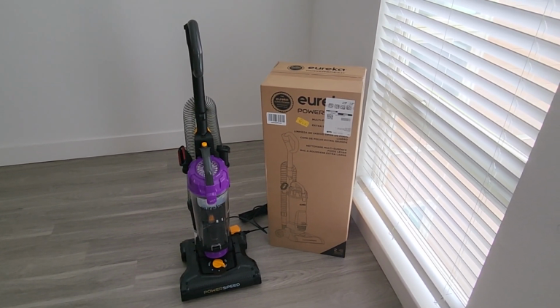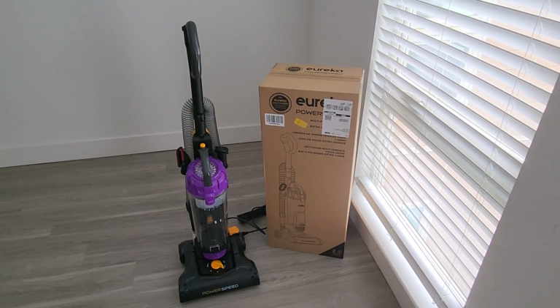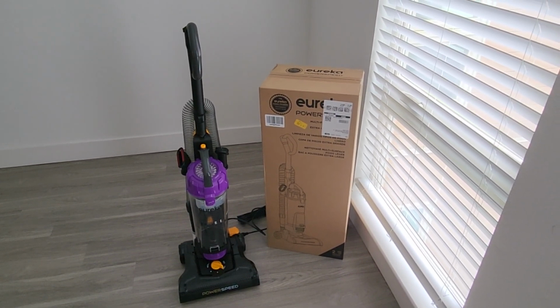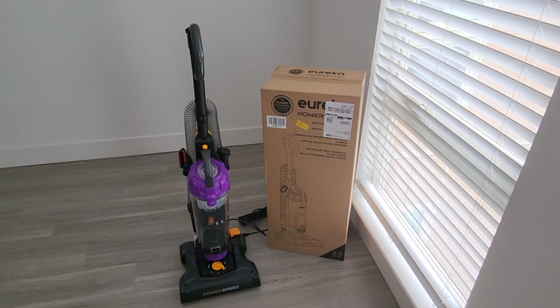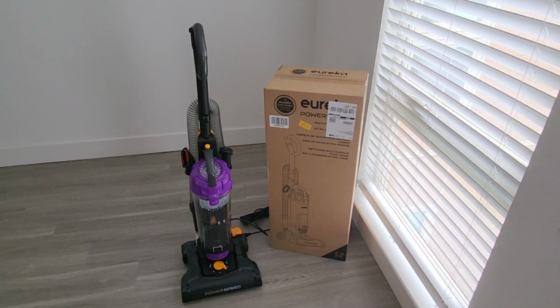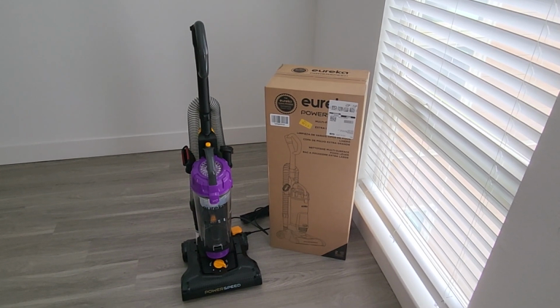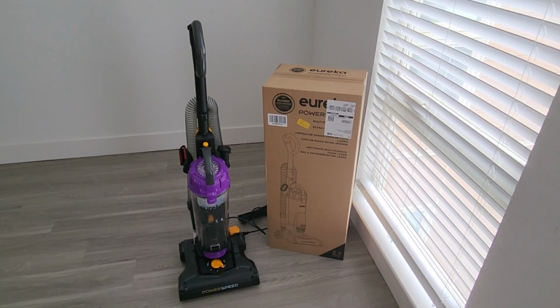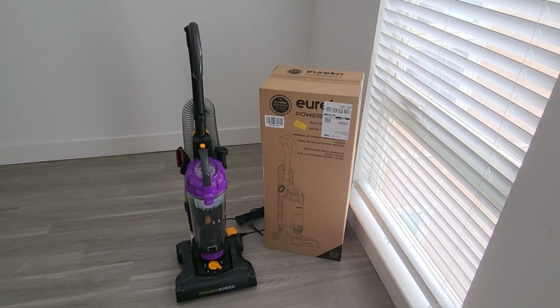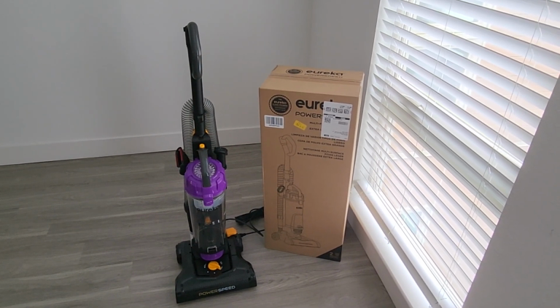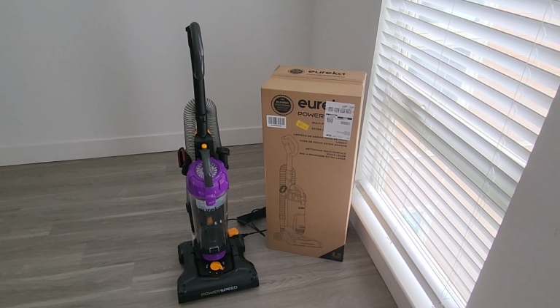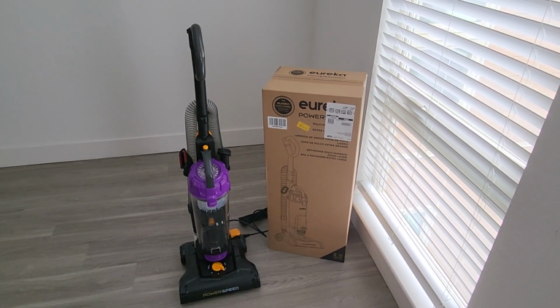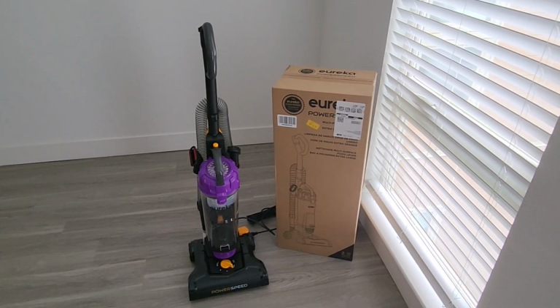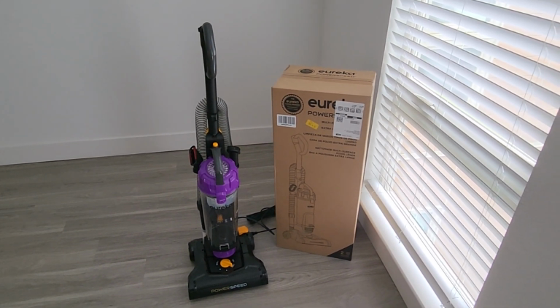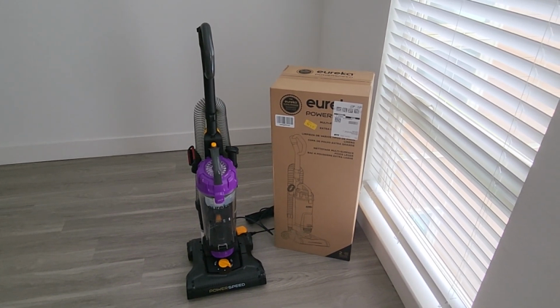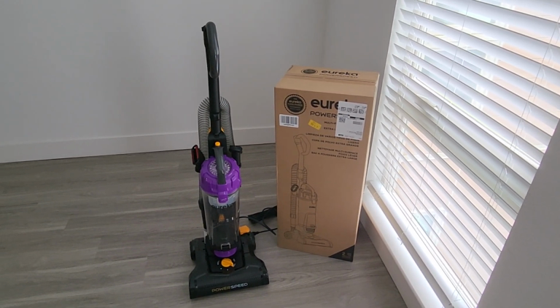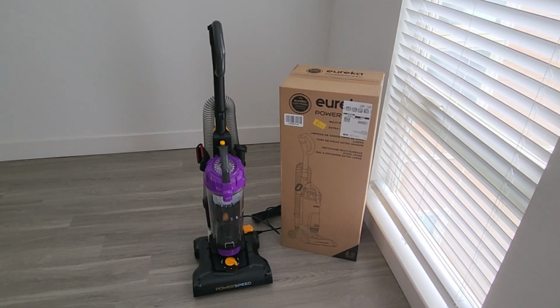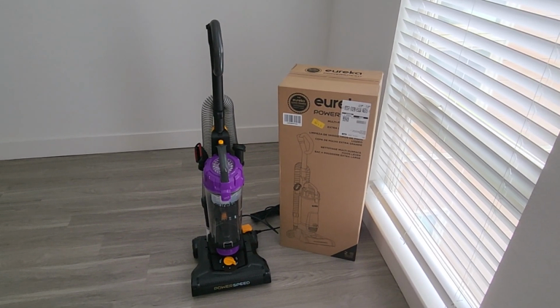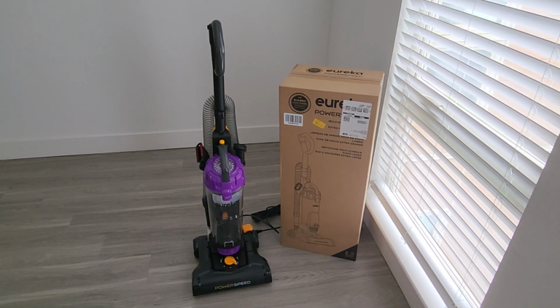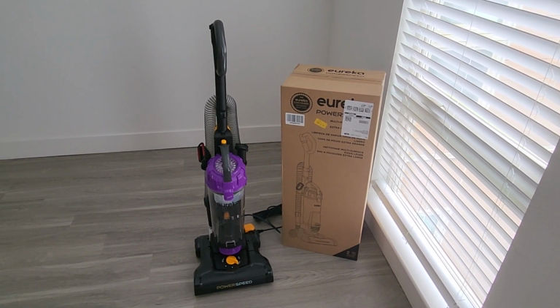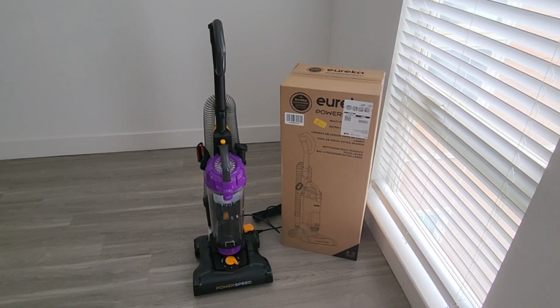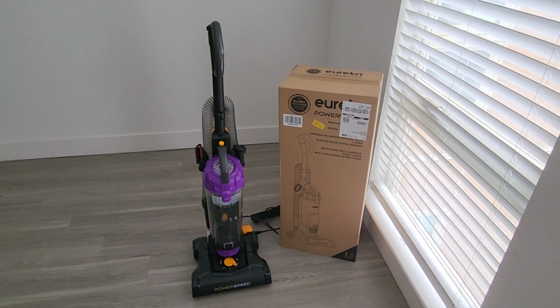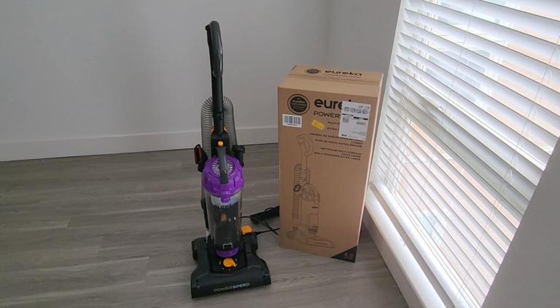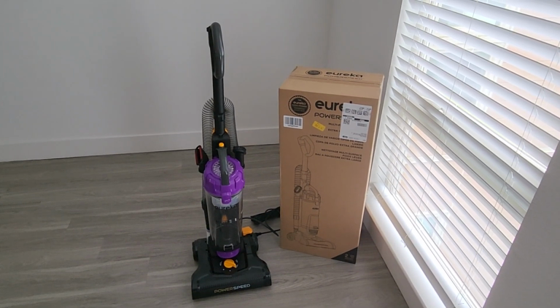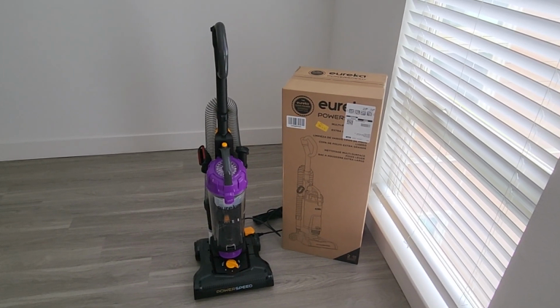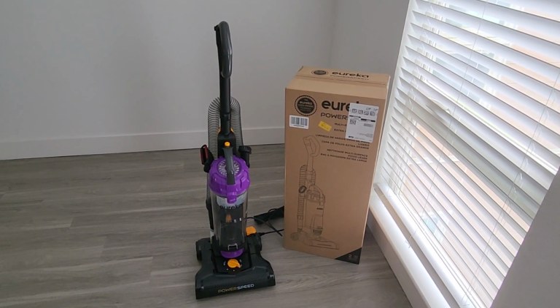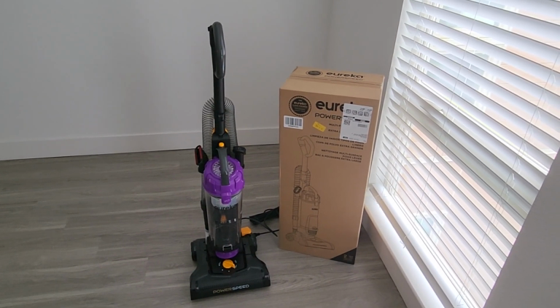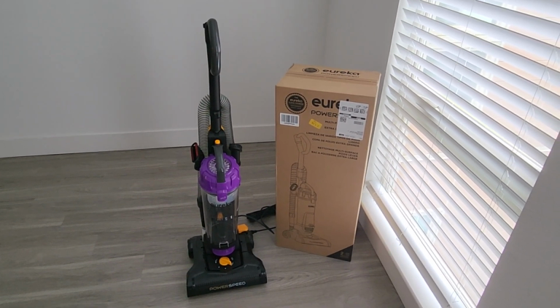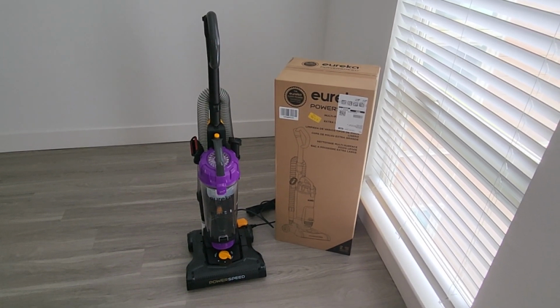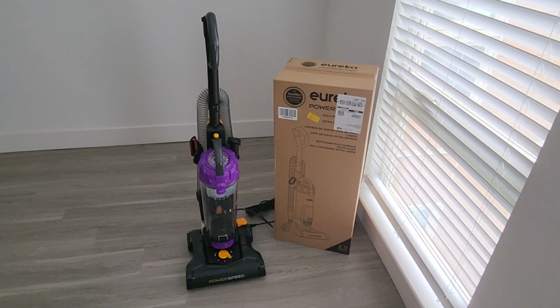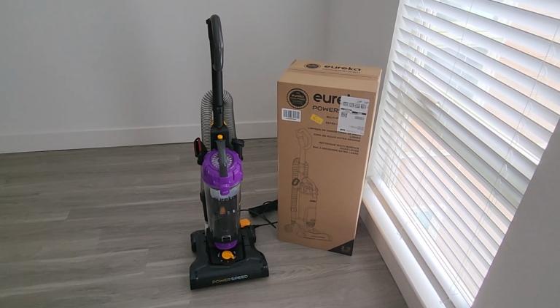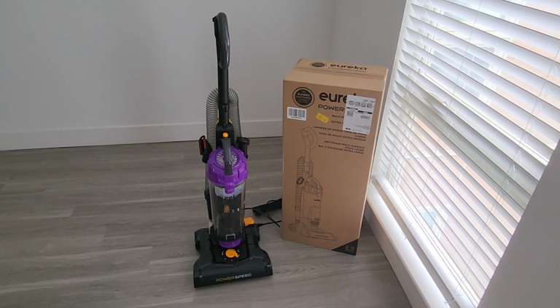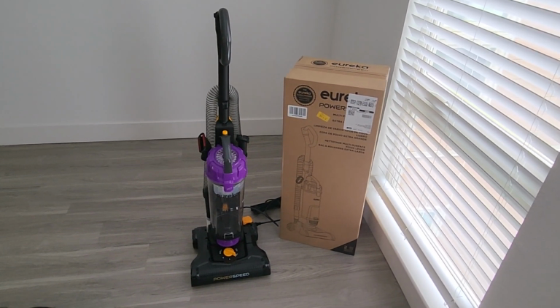So I was just like, I'm going to go and buy this vacuum. I've actually had this Eureka vacuum before and it worked very, very well on bare floor and bare carpet.